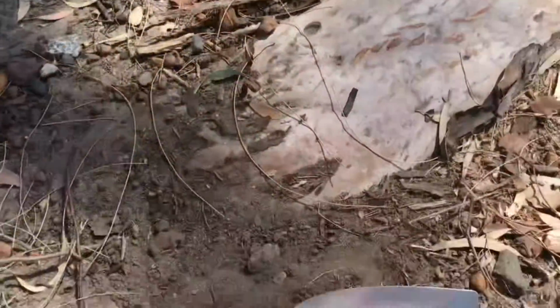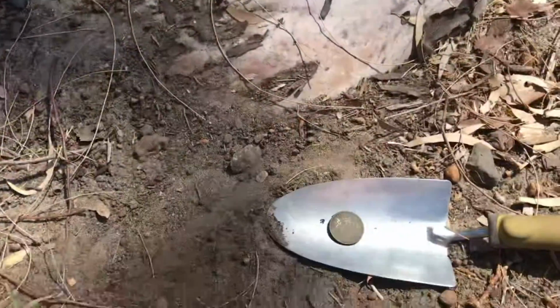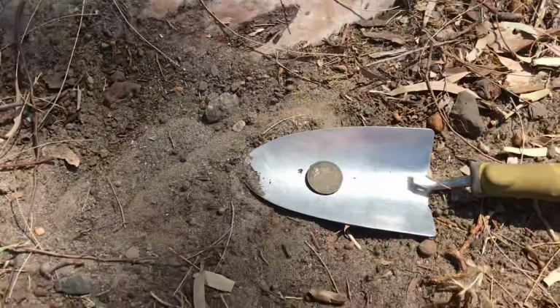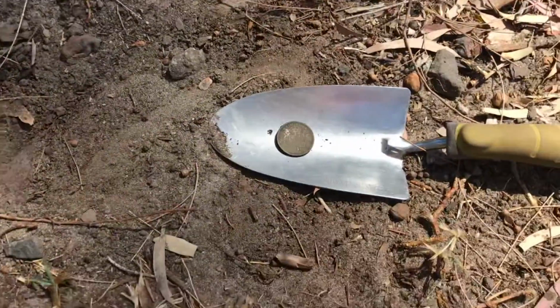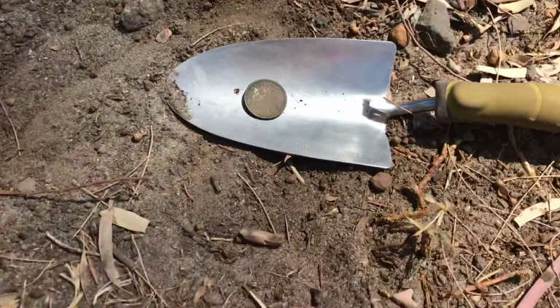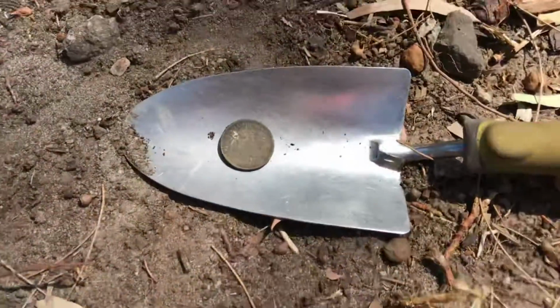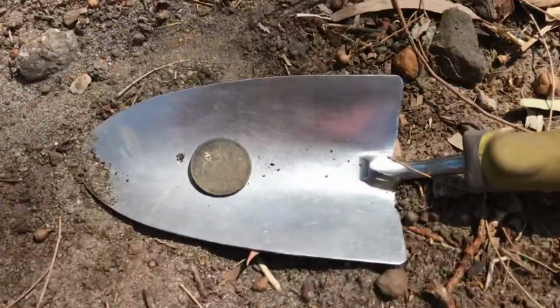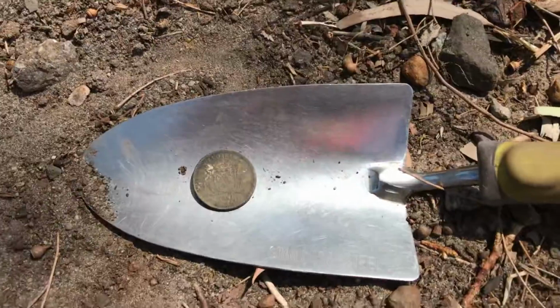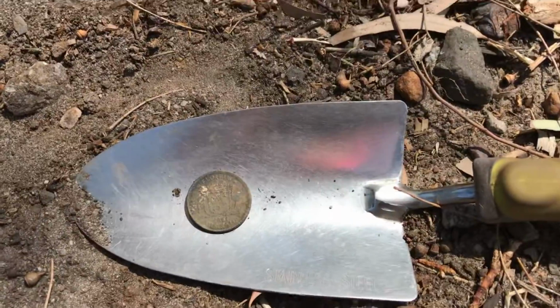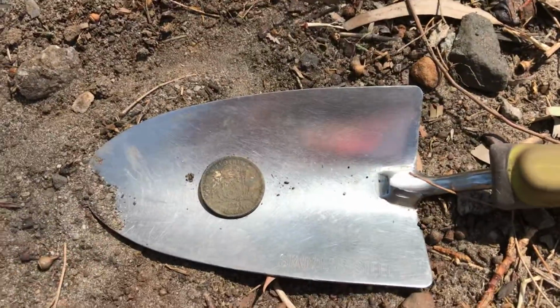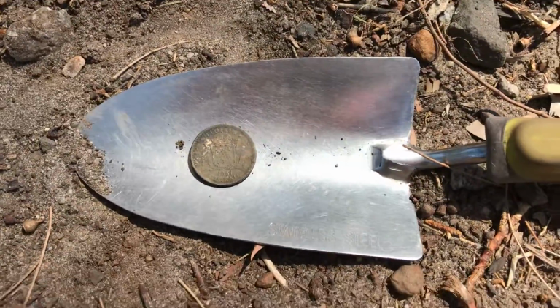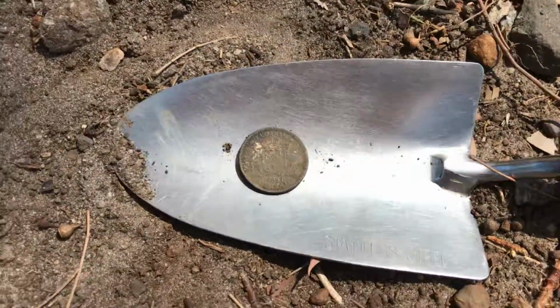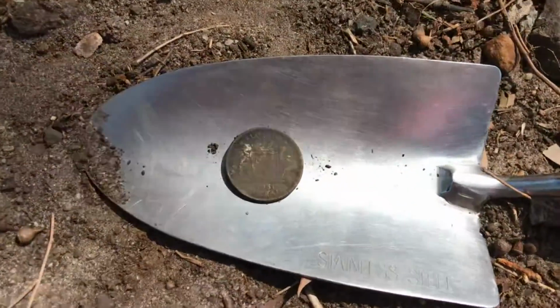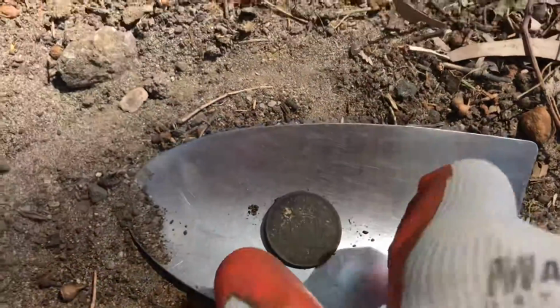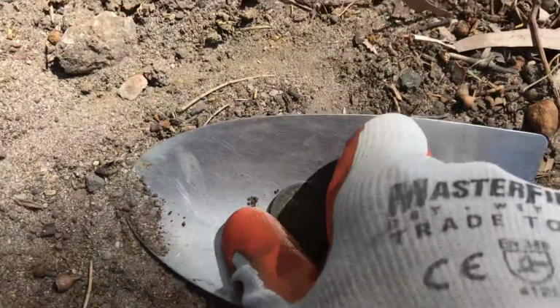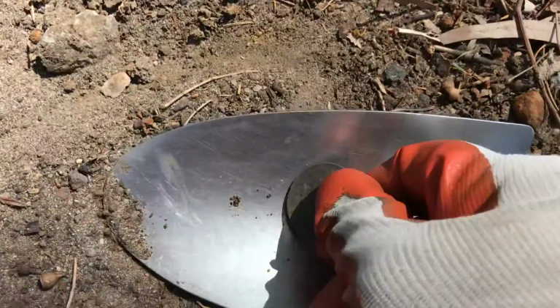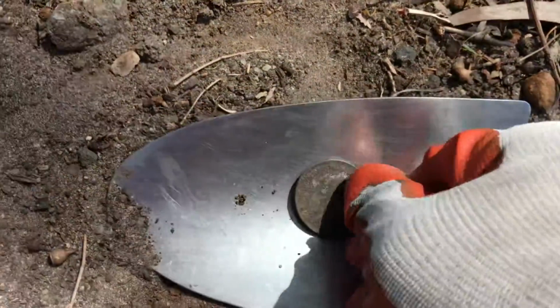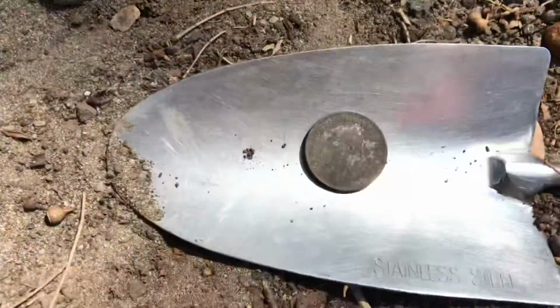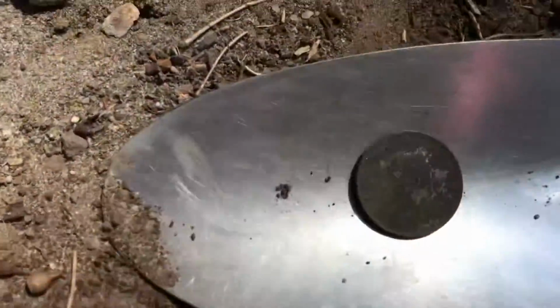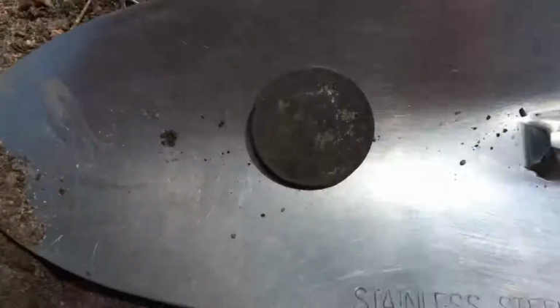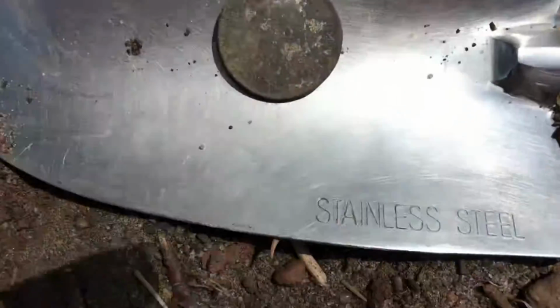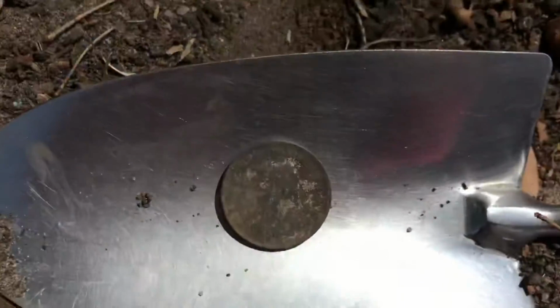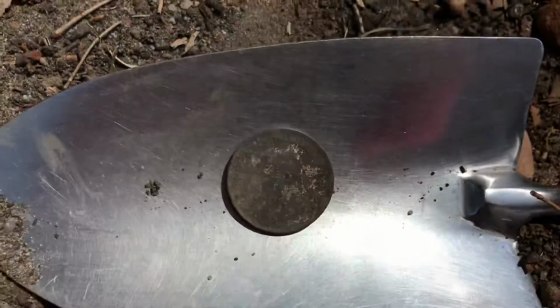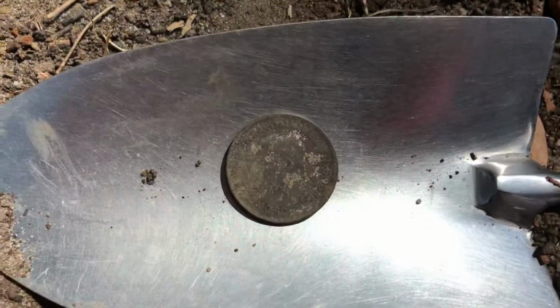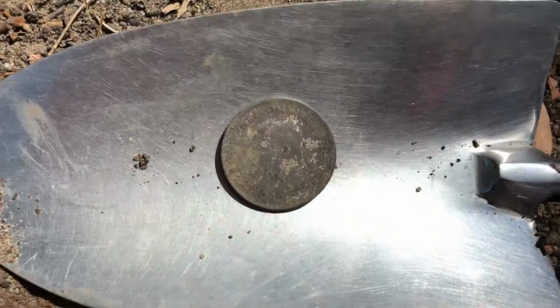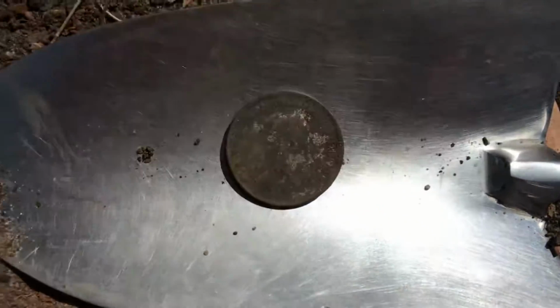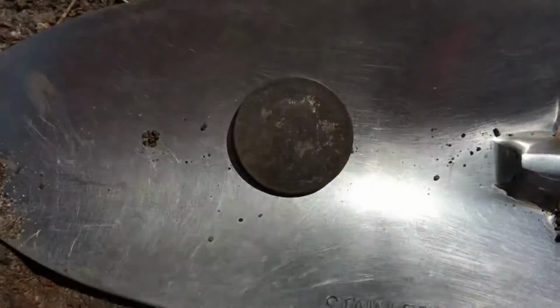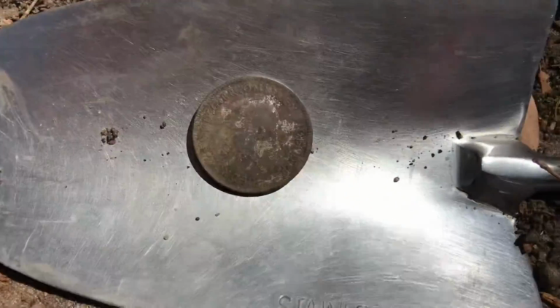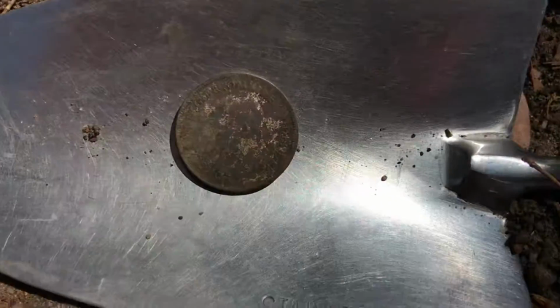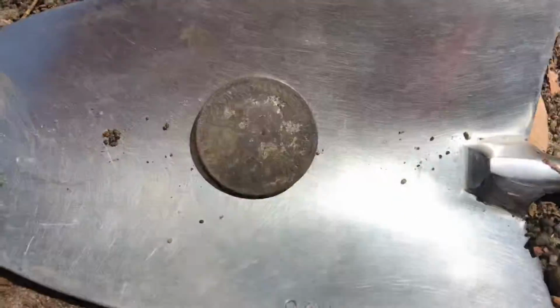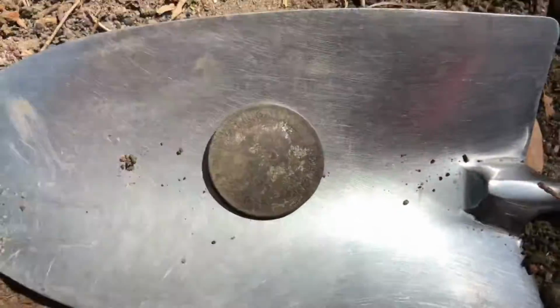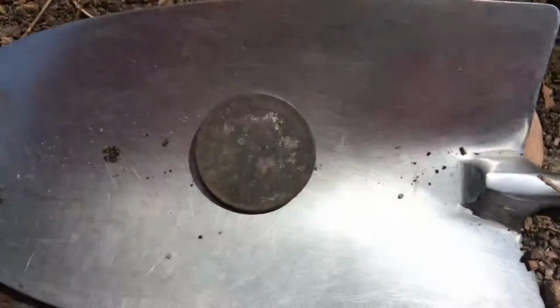Our usual finds near the tree — how about that! Look at that, how beautiful is that? Another florin. I might be known as the queen of florins soon. Thanks for looking.